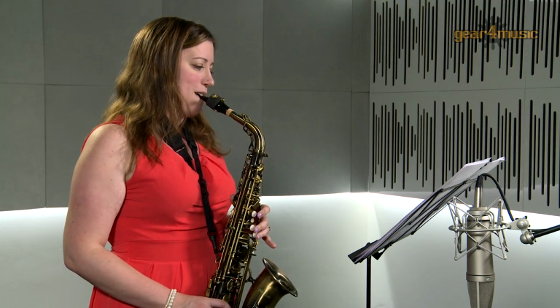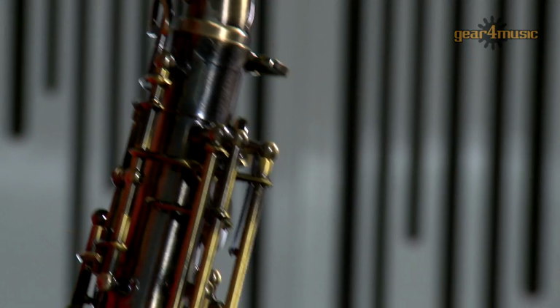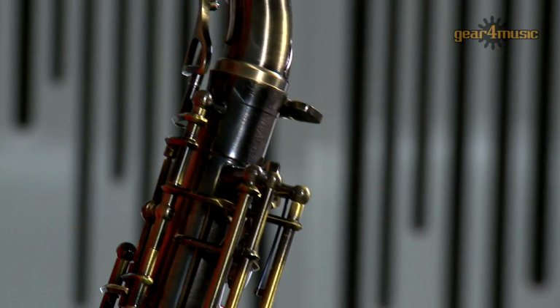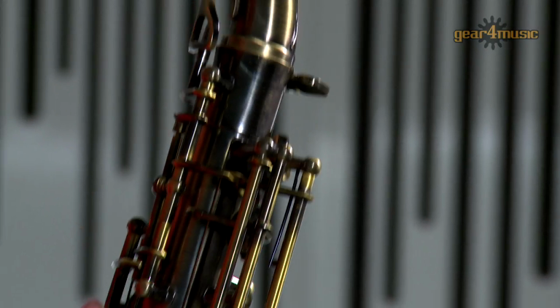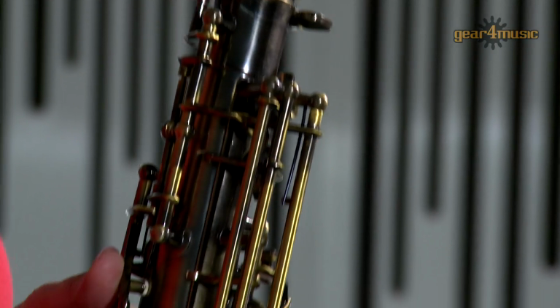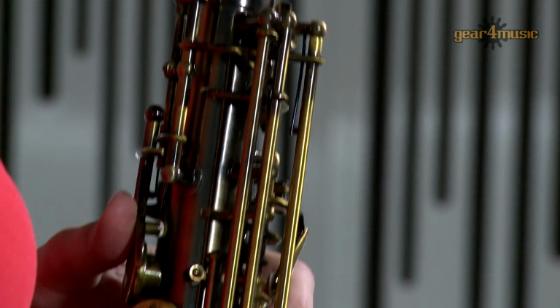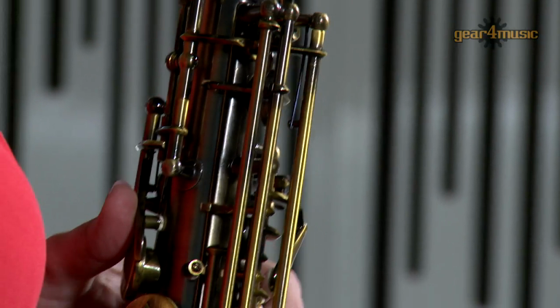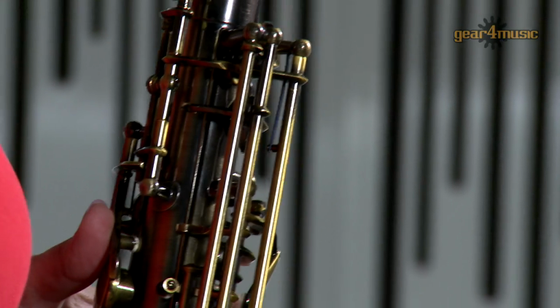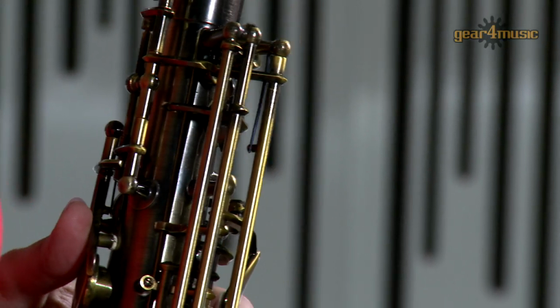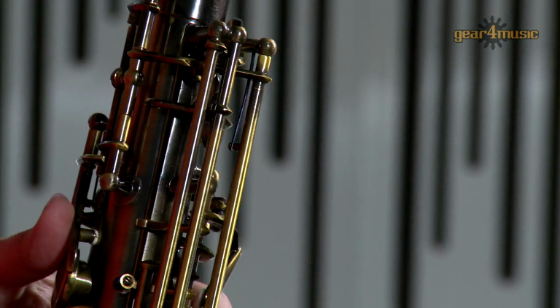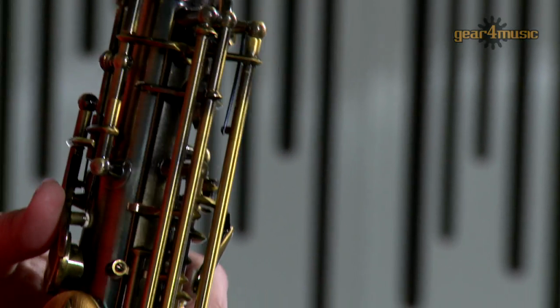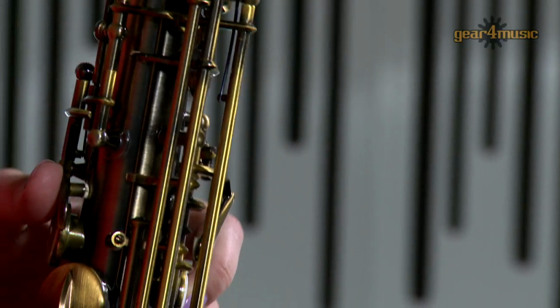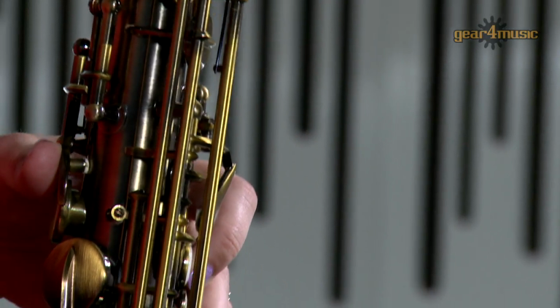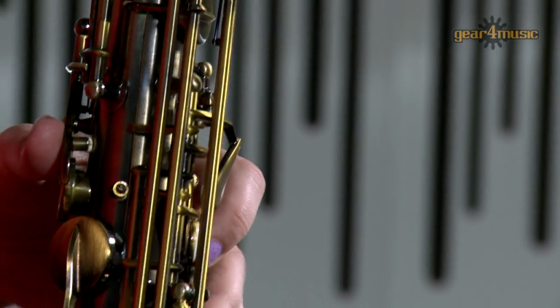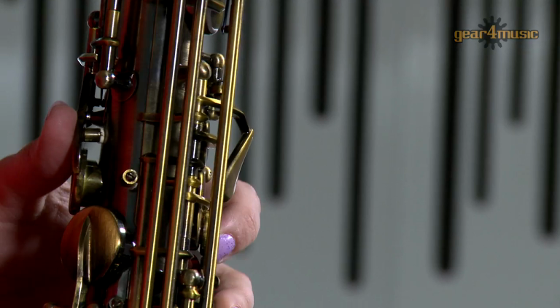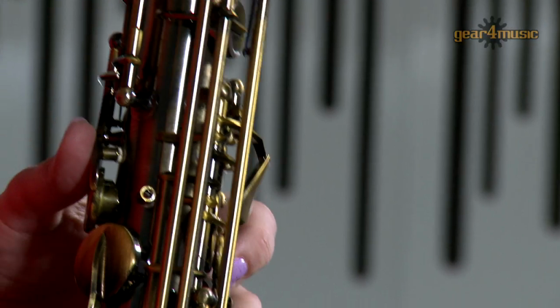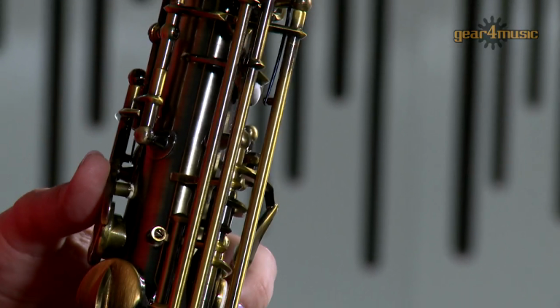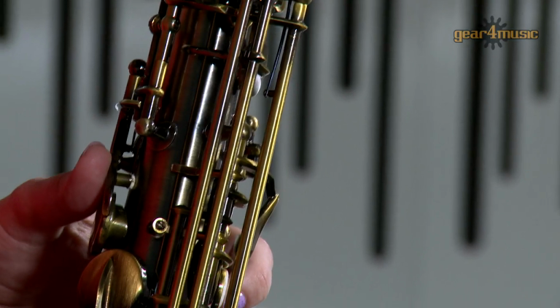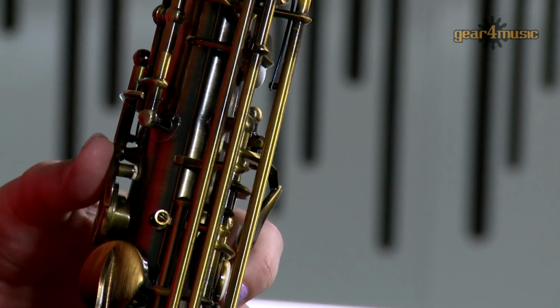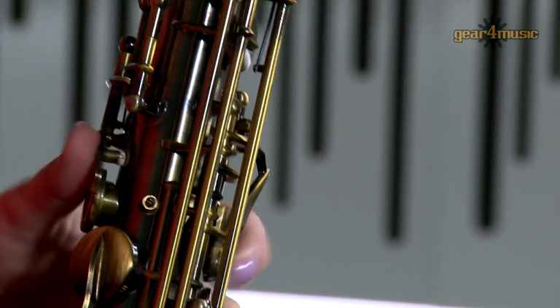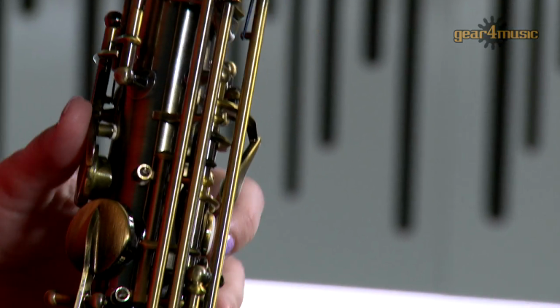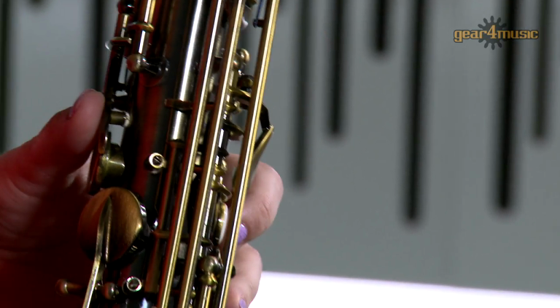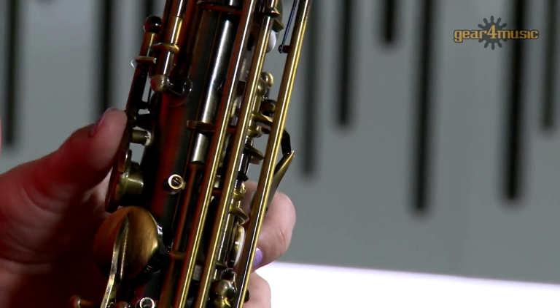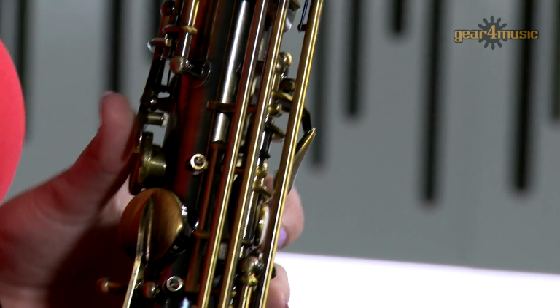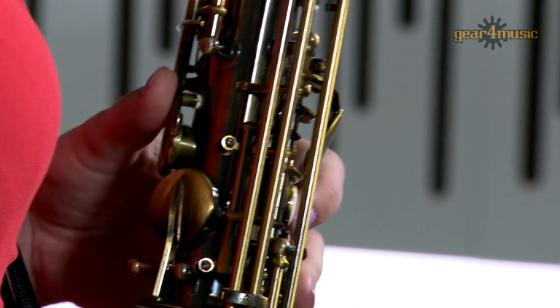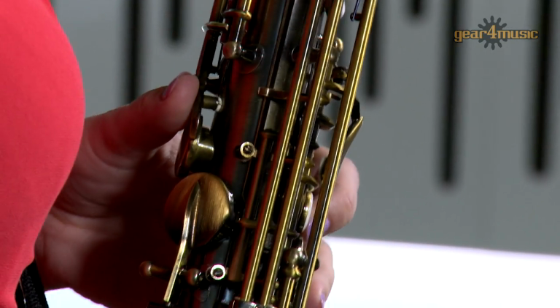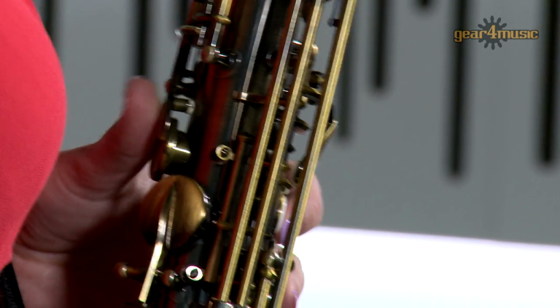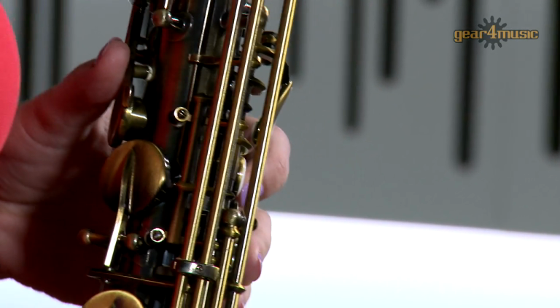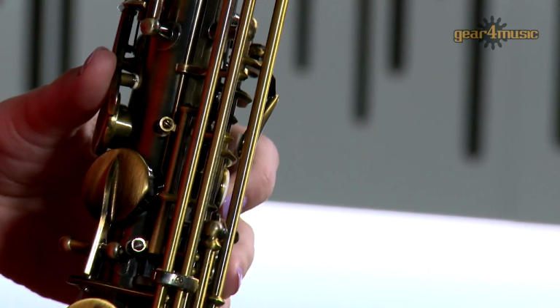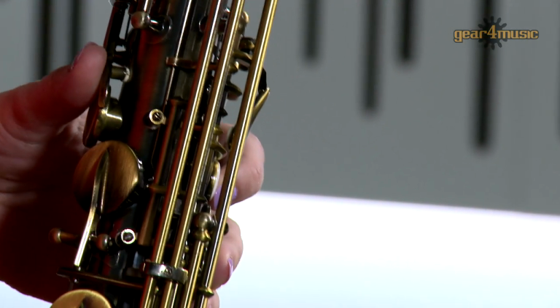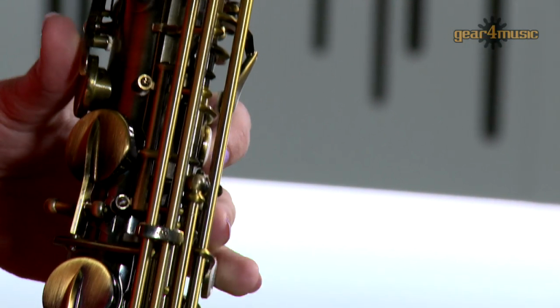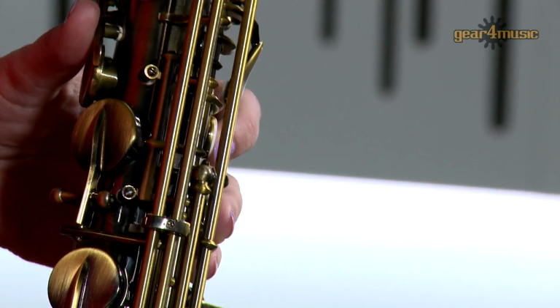This petite saxophone features an adjustable thumb rest, bell joint and stack adjusting screws for a comfortable playing experience.